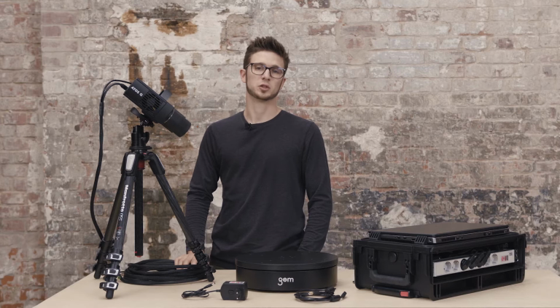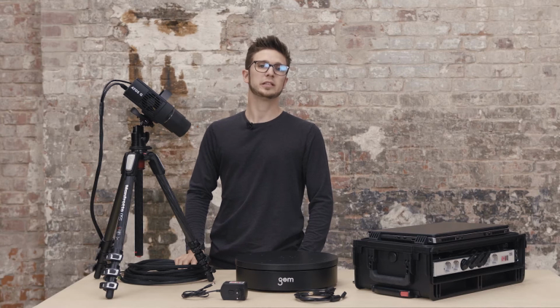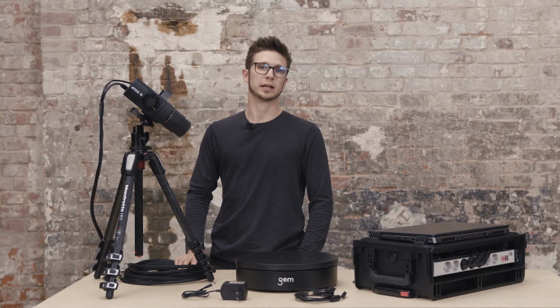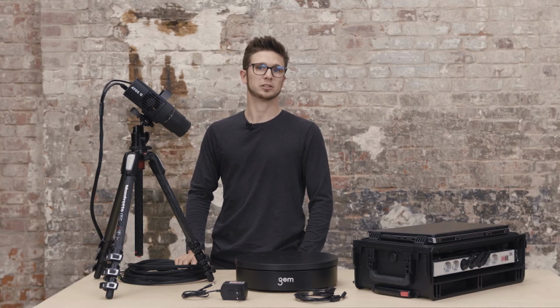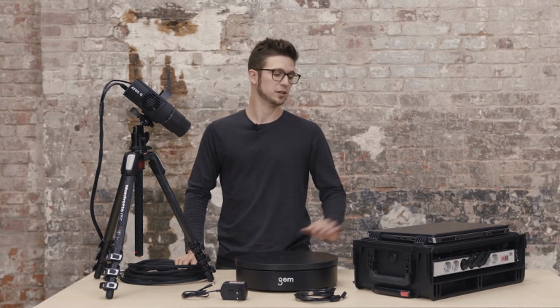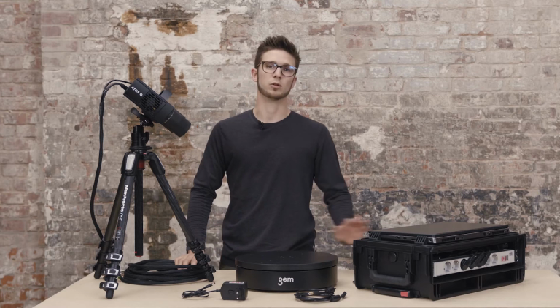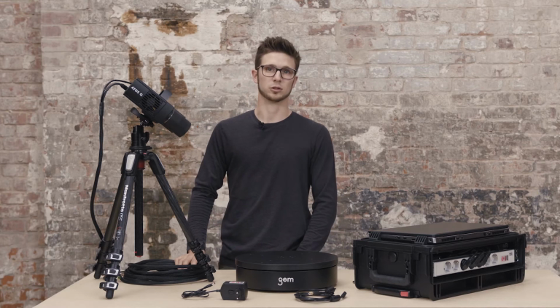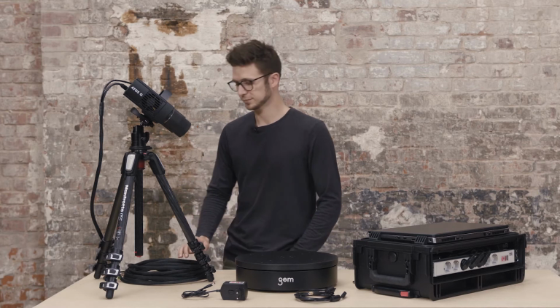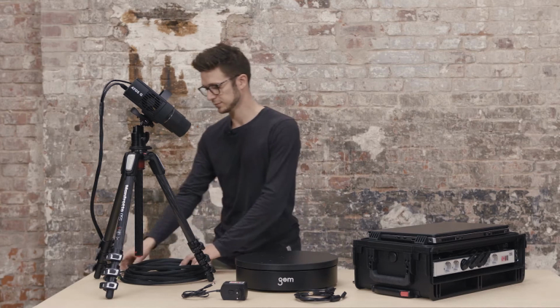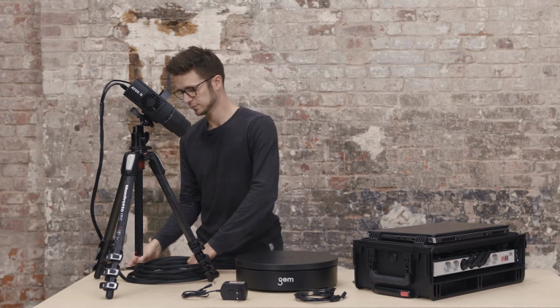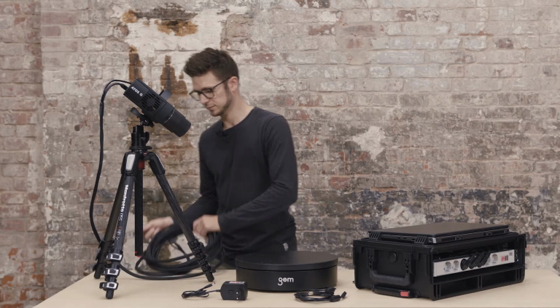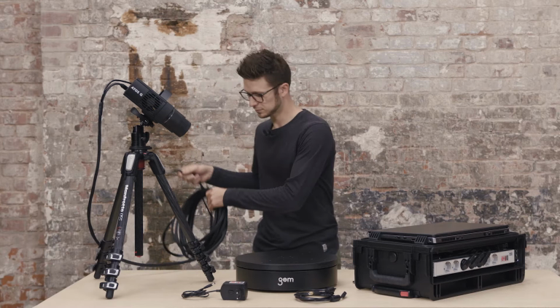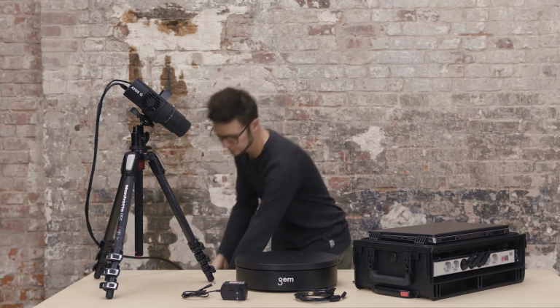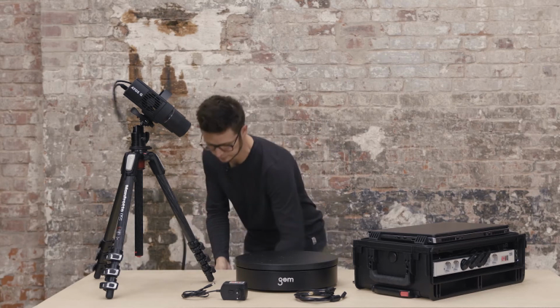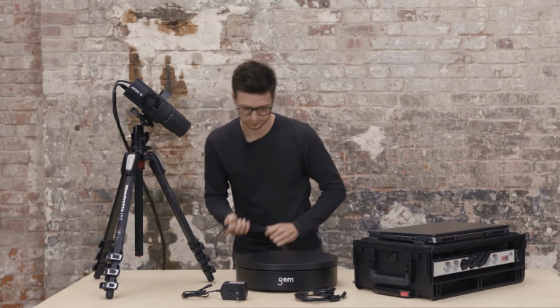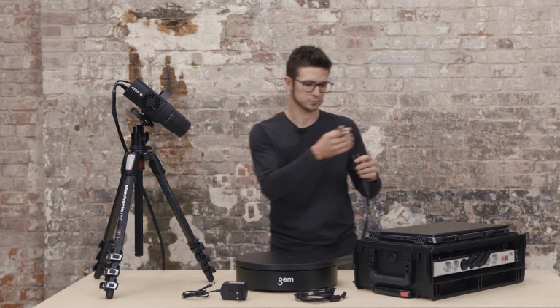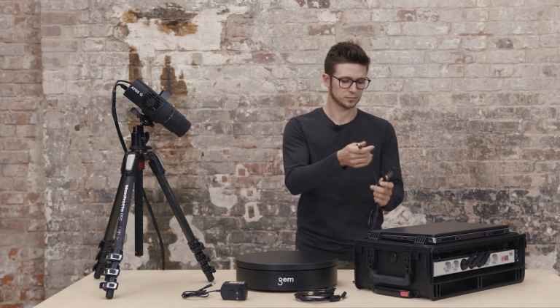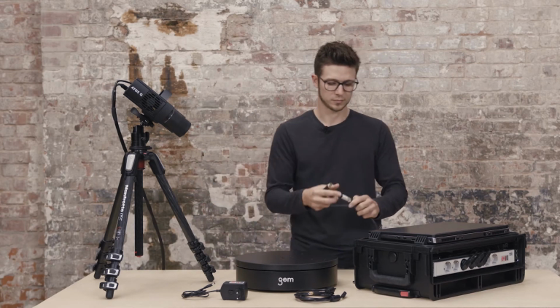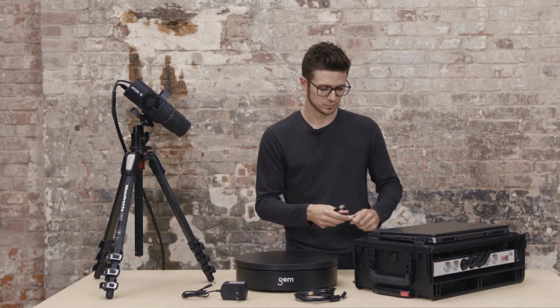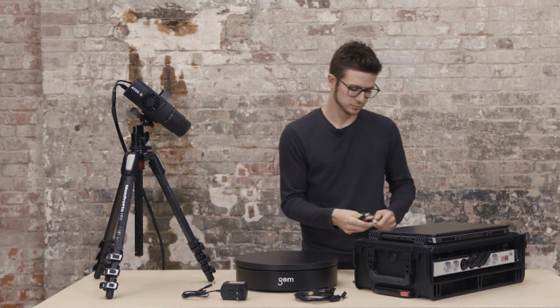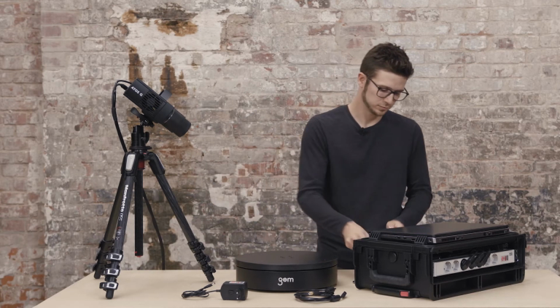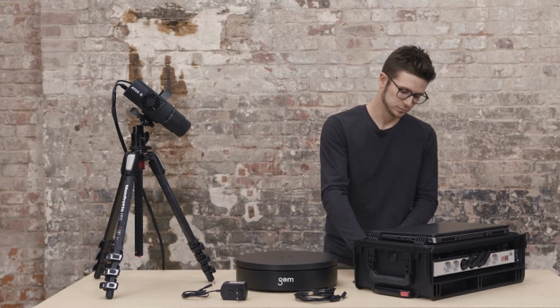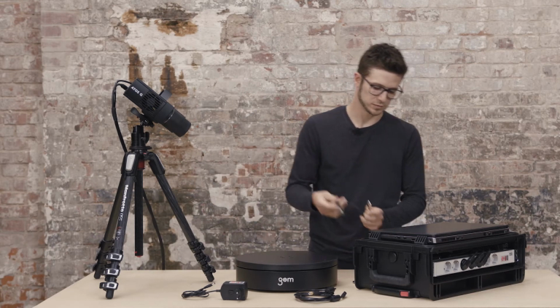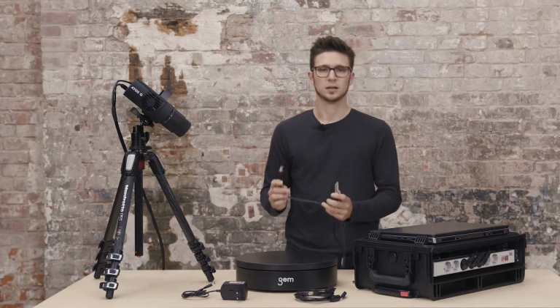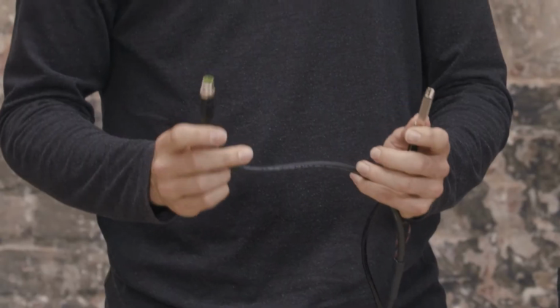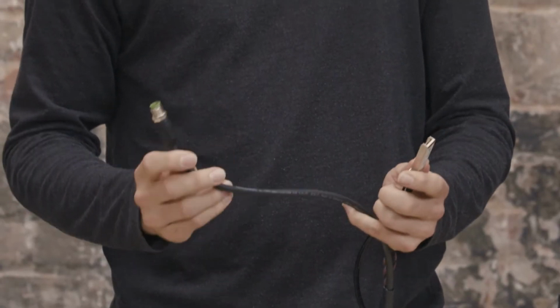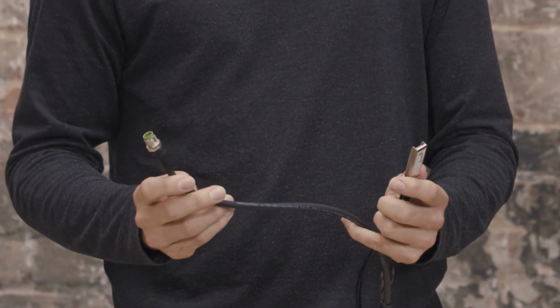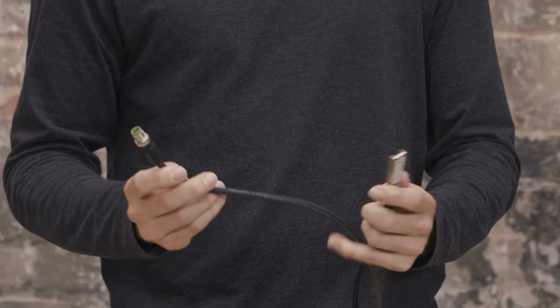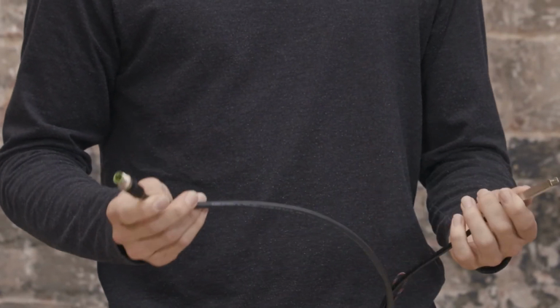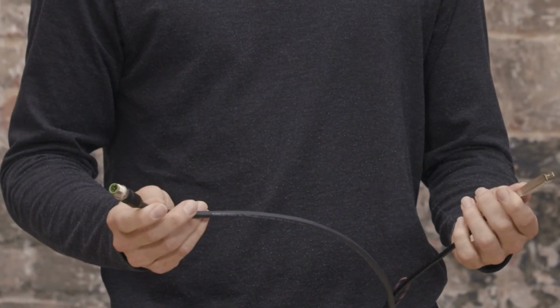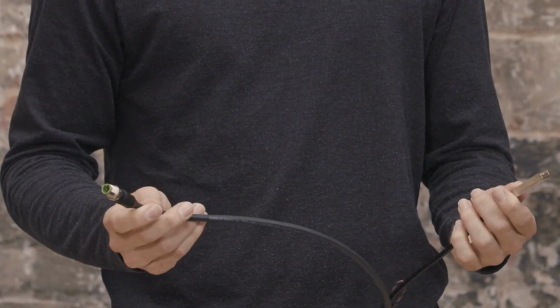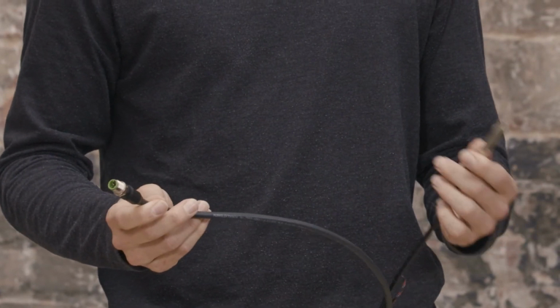The cable is already connected to the sensor, so we only need to connect the other side to our mobile controller. We have one cable for the power and one cable for the data transfer.